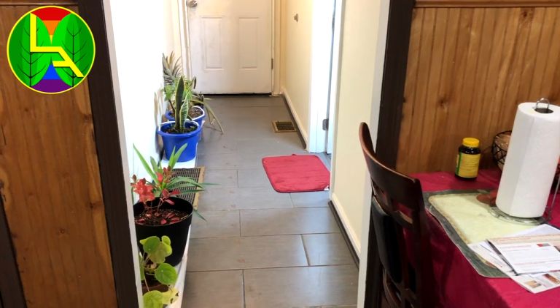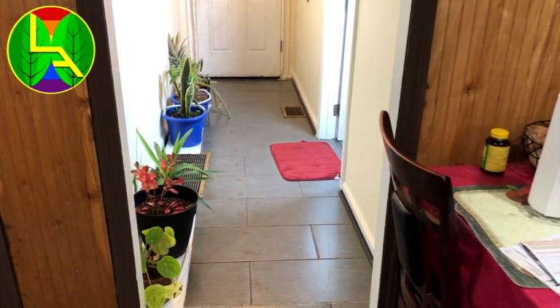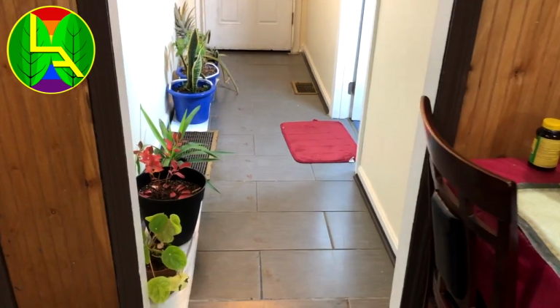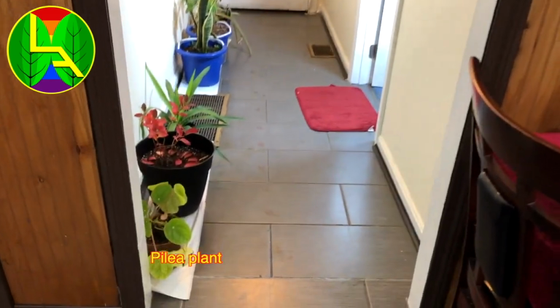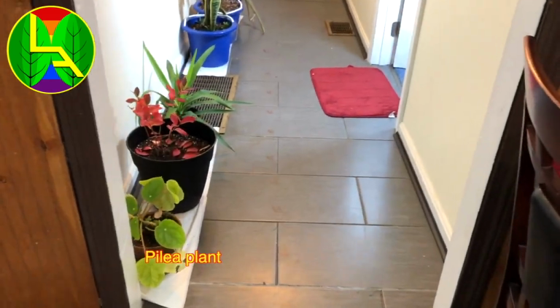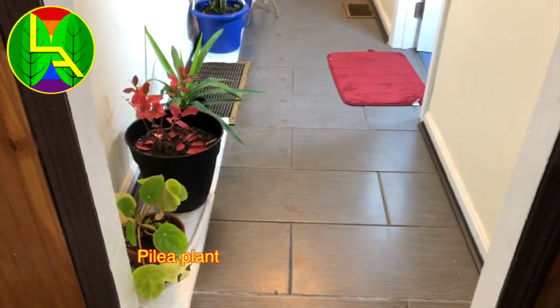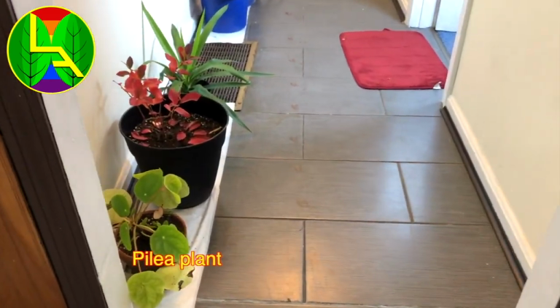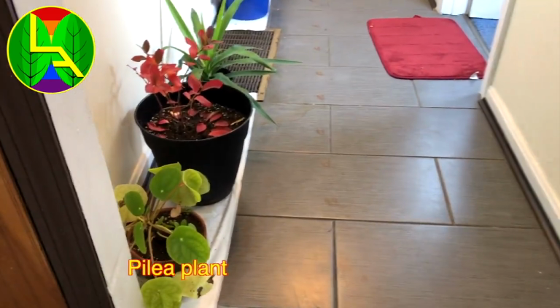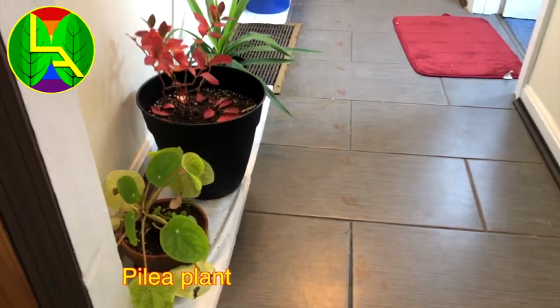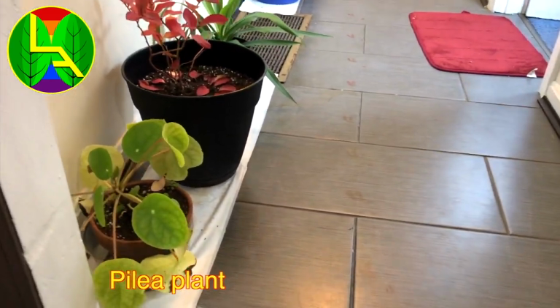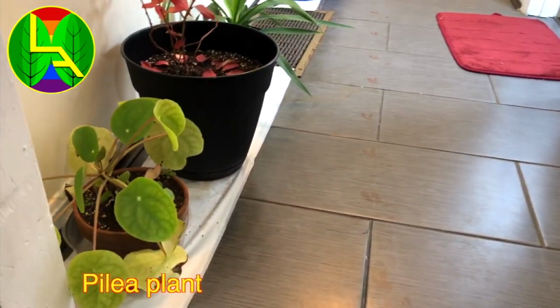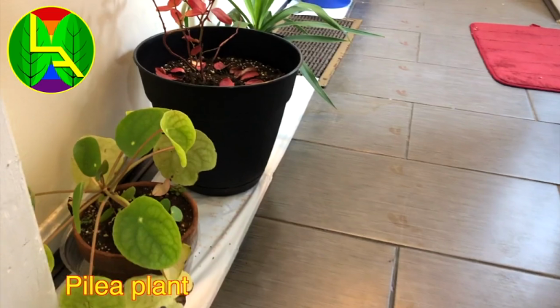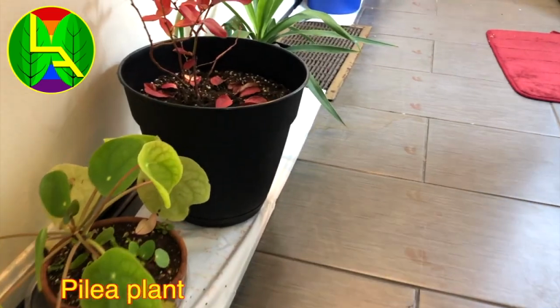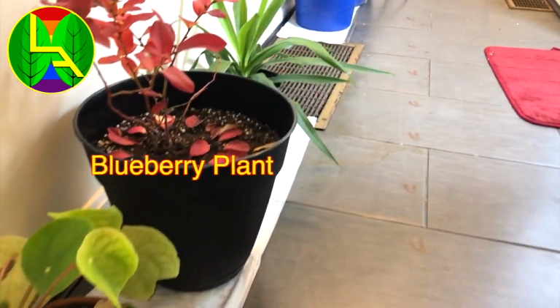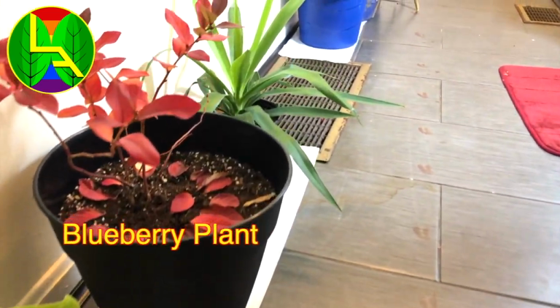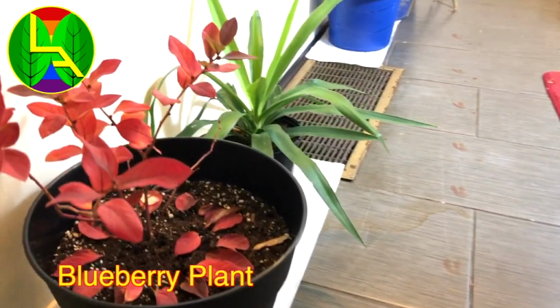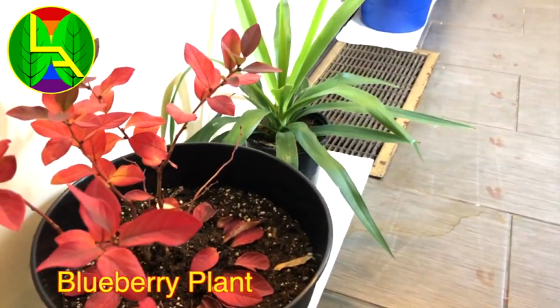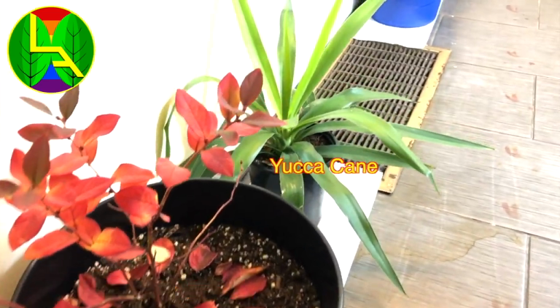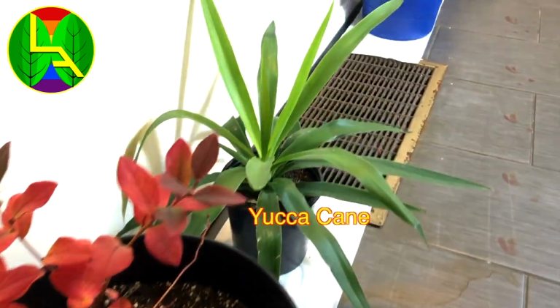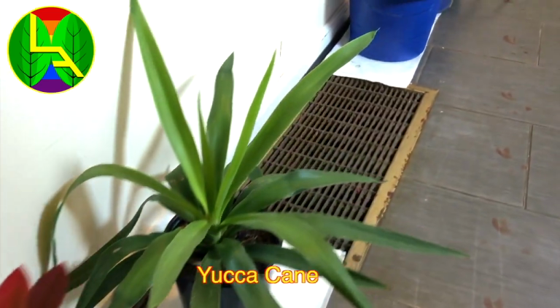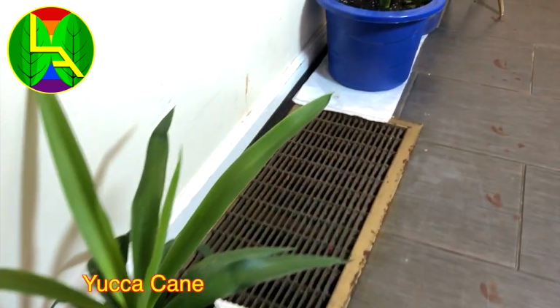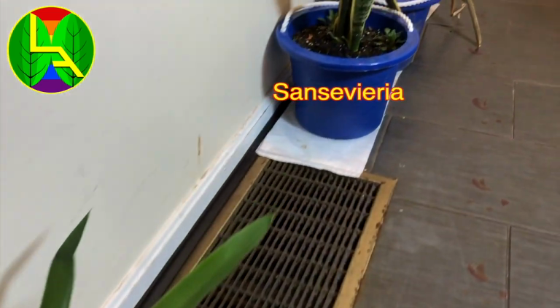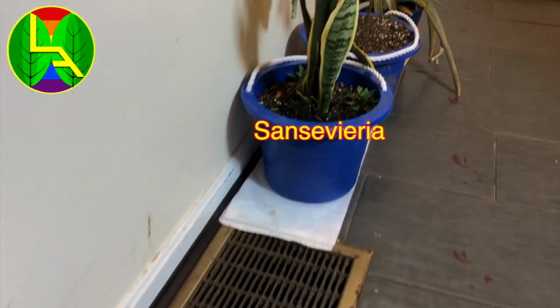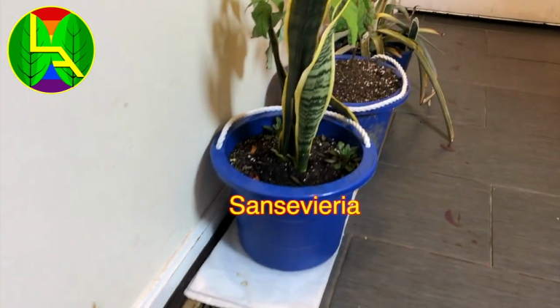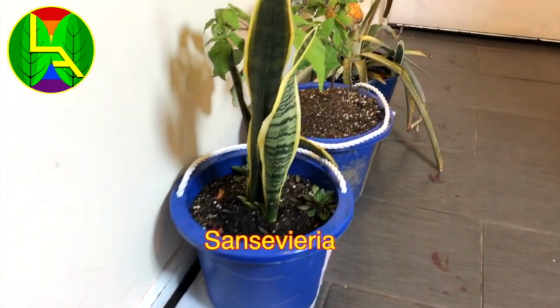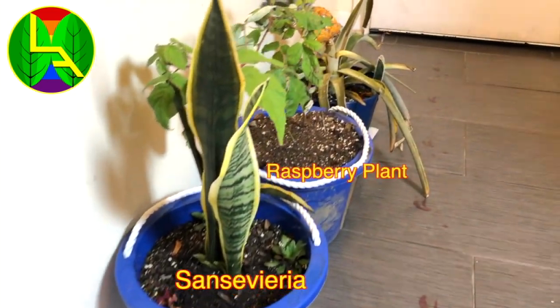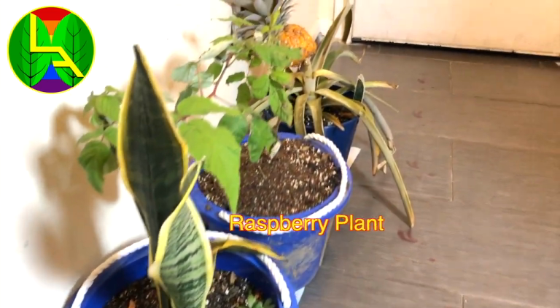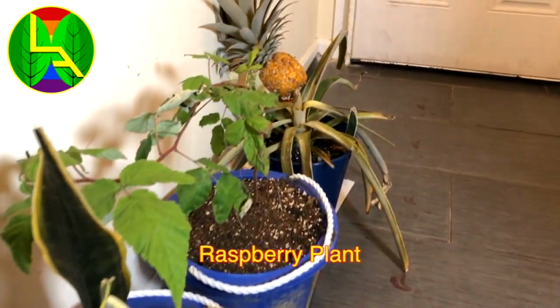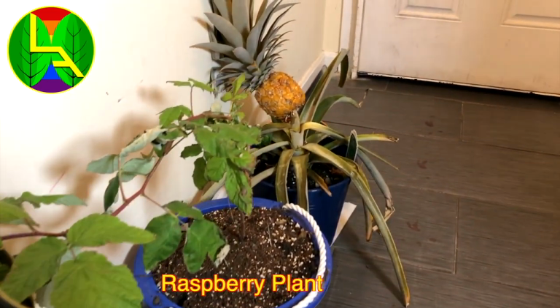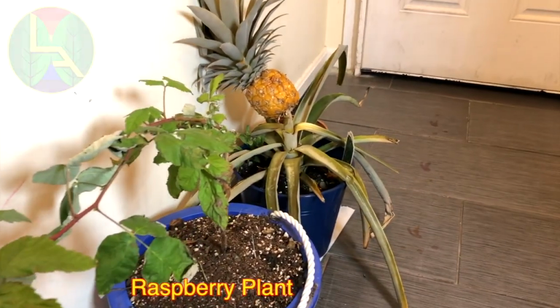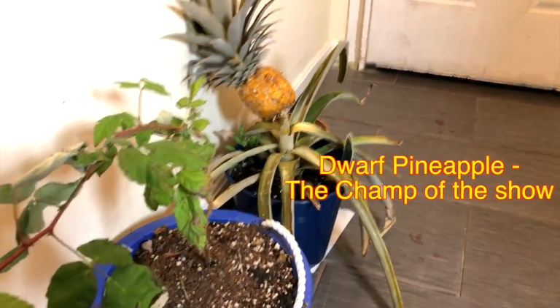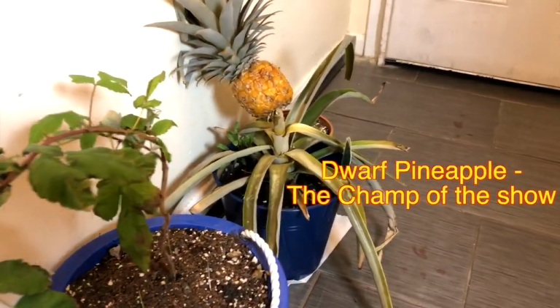Hello and welcome back friends. It is freezing outside, so I brought all of my plants inside. You can check in the description and find some videos on how to grow some of these plants. Today we will be talking mainly about the dwarf pineapple.